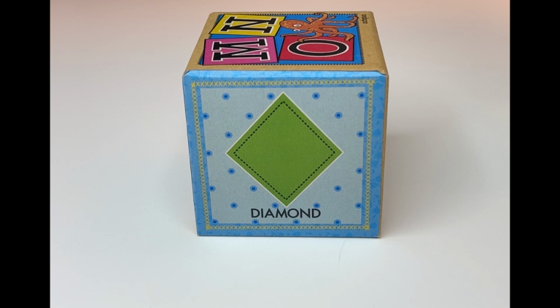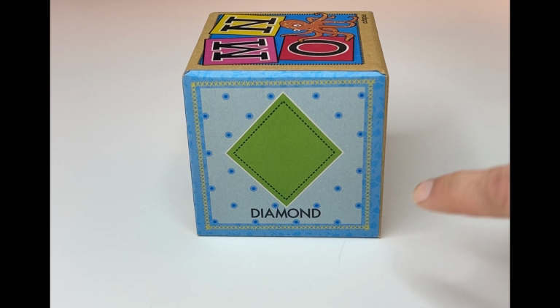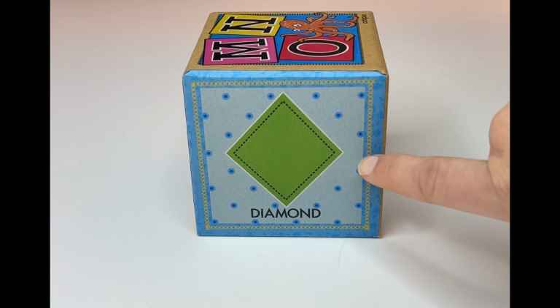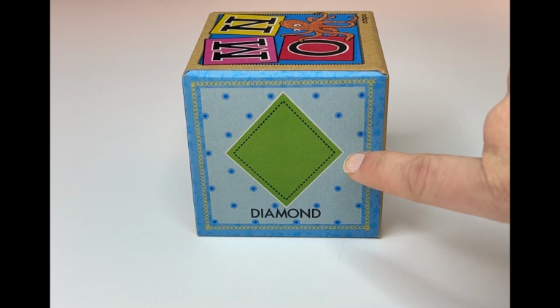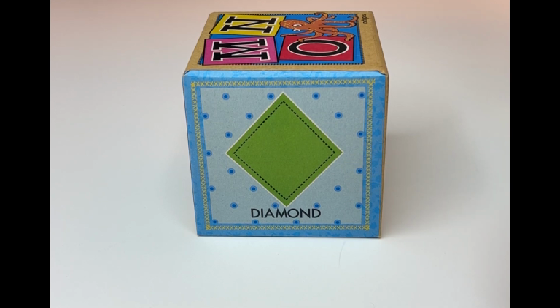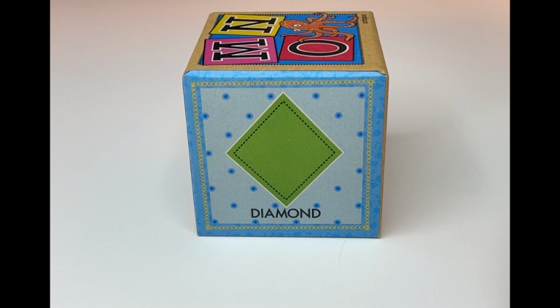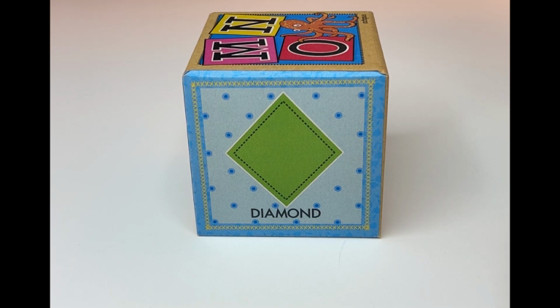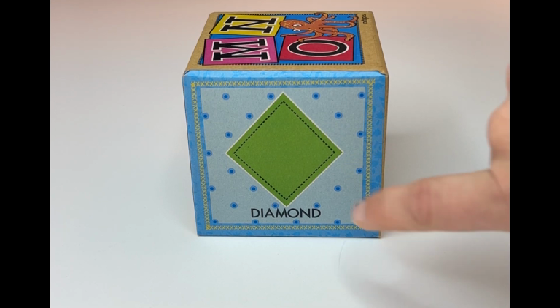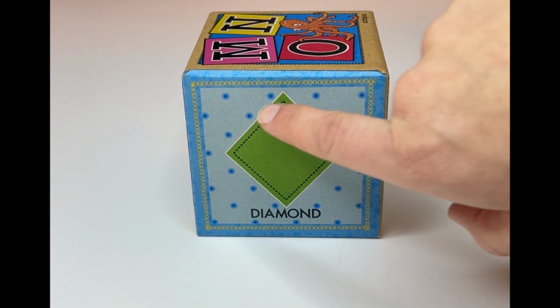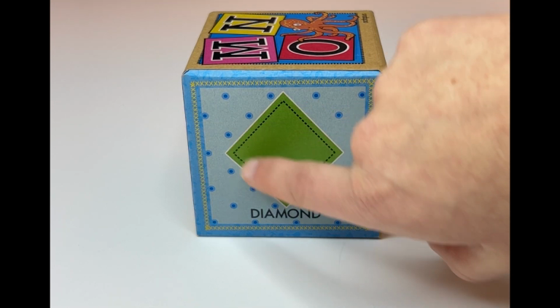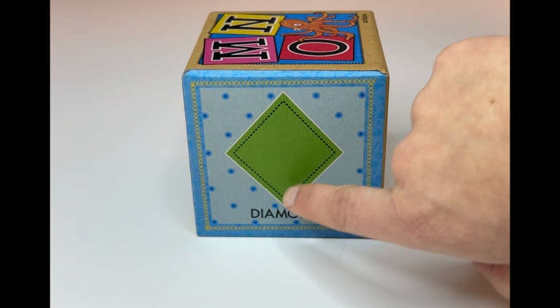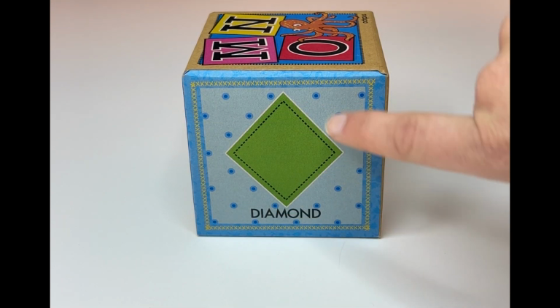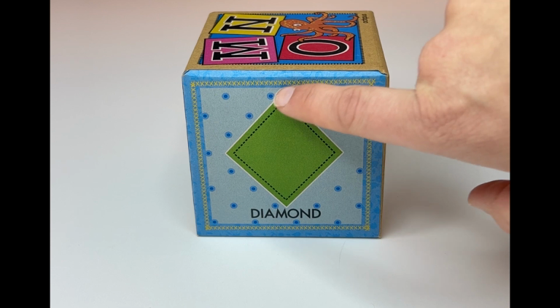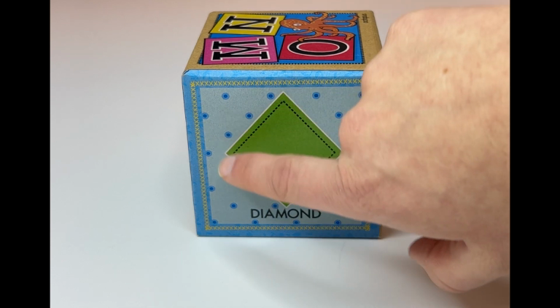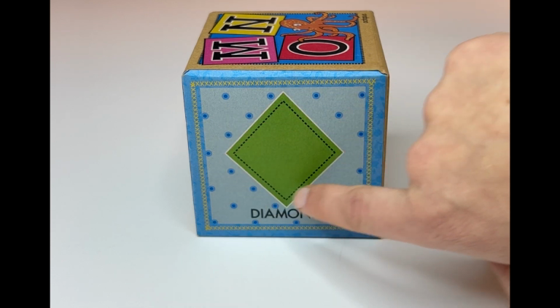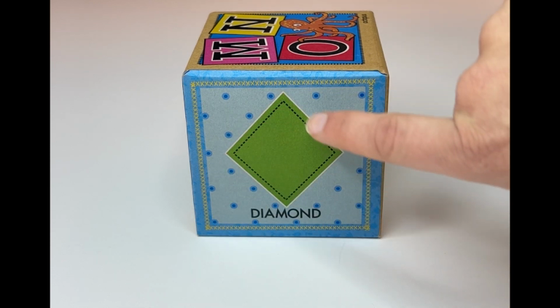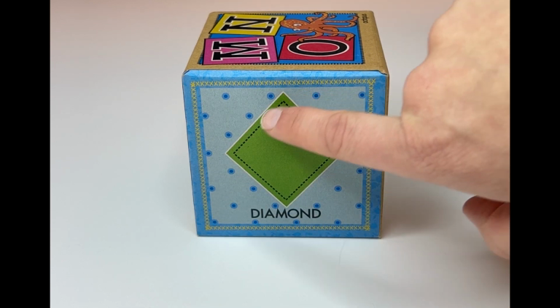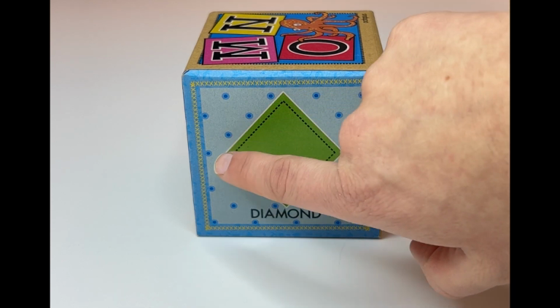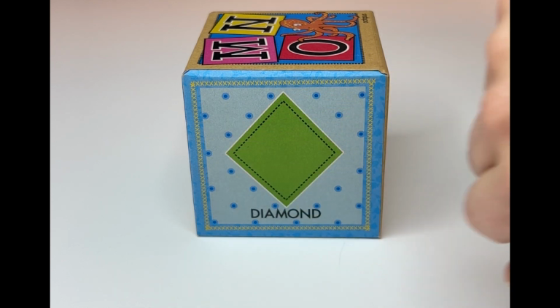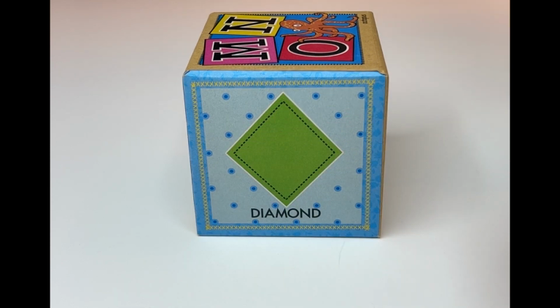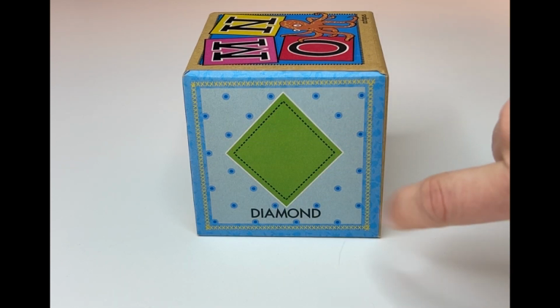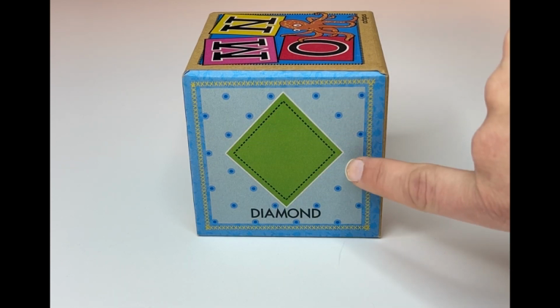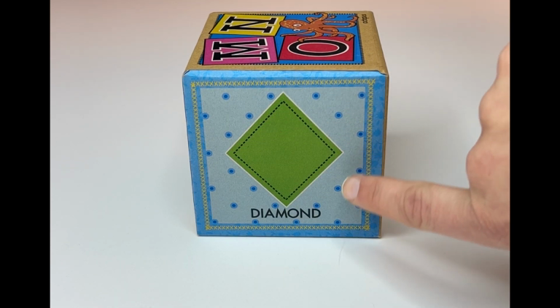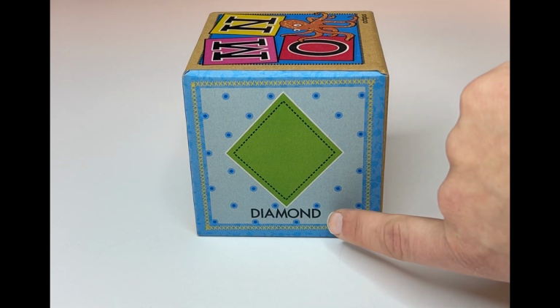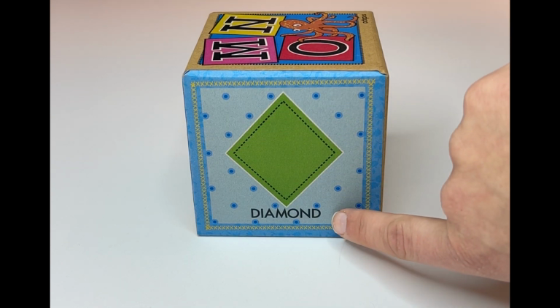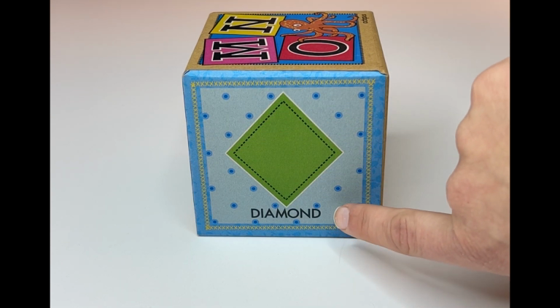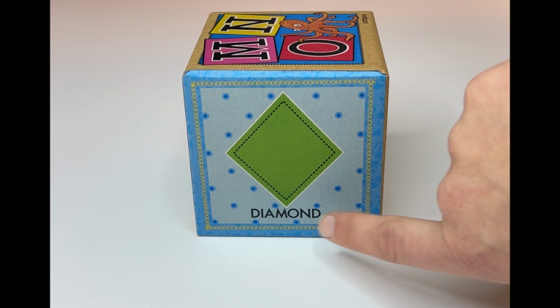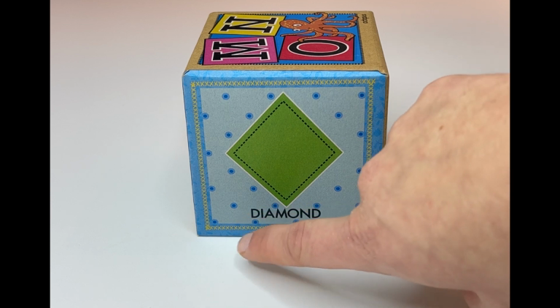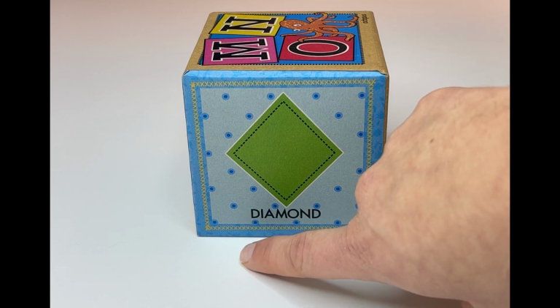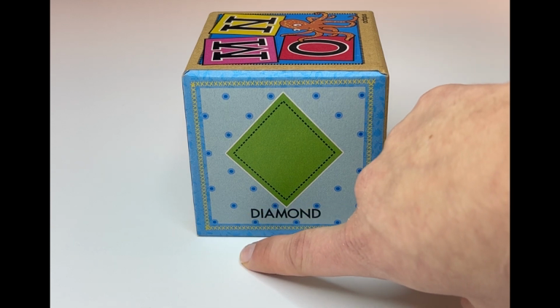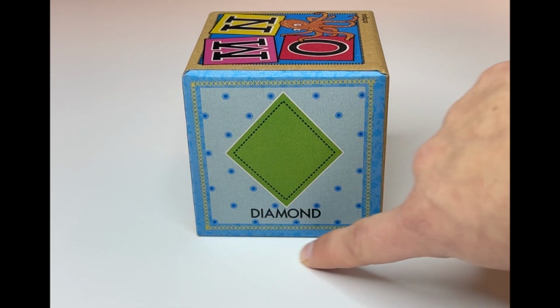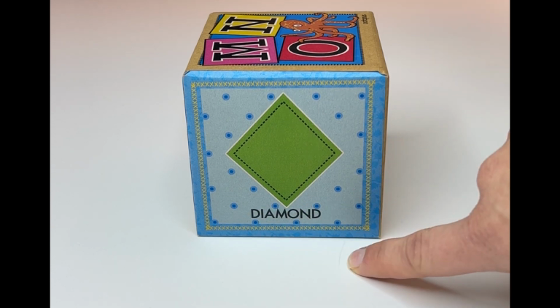And look at this one. It looks kind of like a square except it's shaped and placed differently. Look at that — four equal sides. We call this one a diamond. Can you read it with me? Diamond.